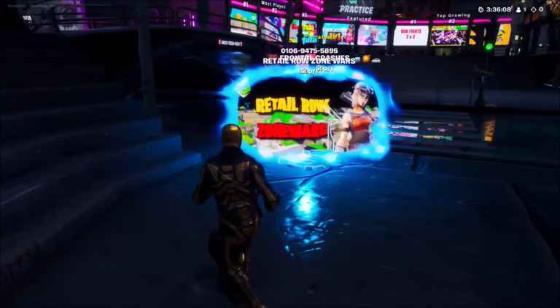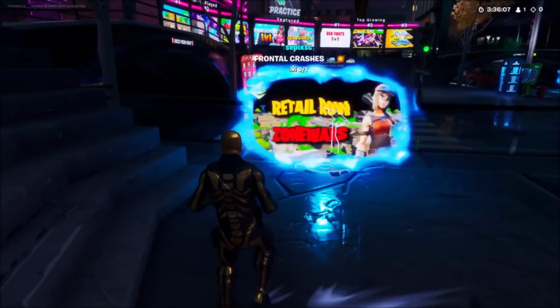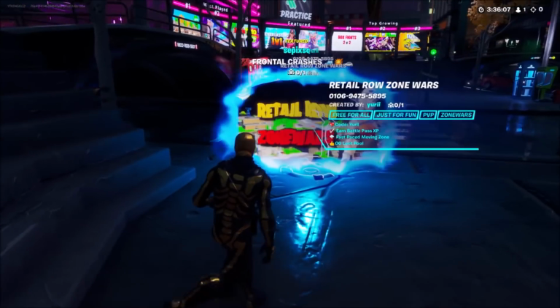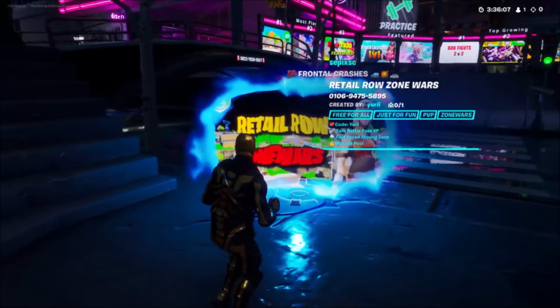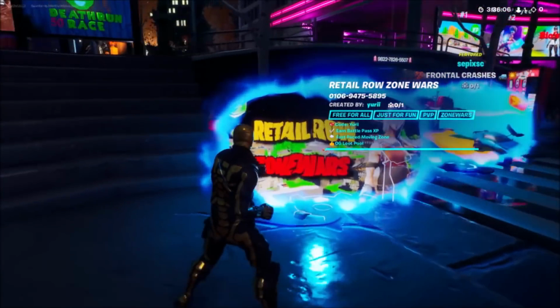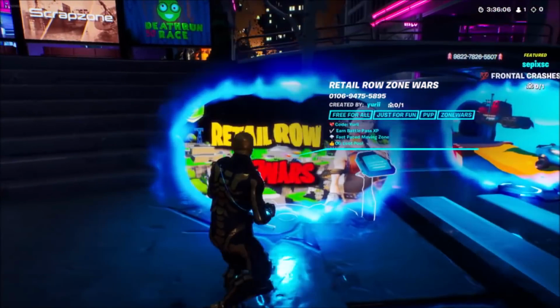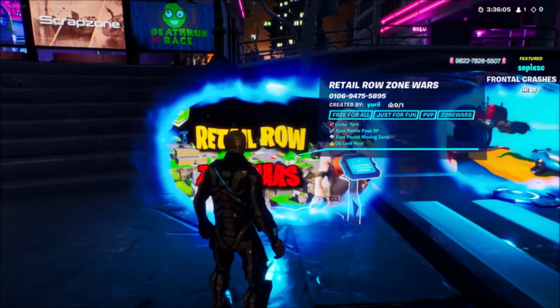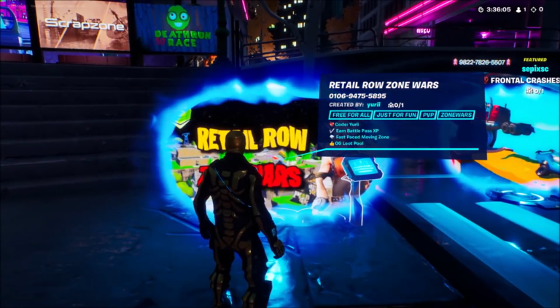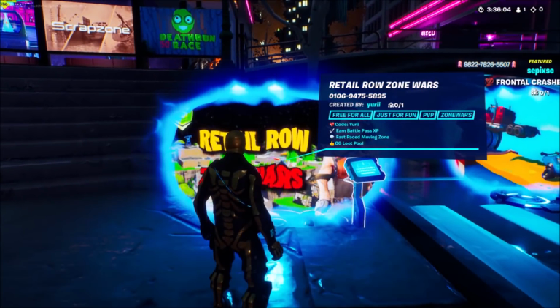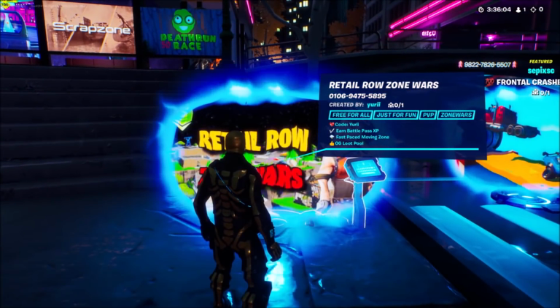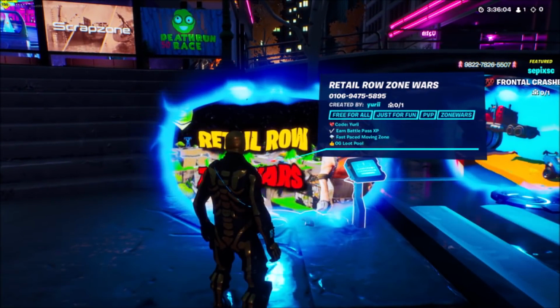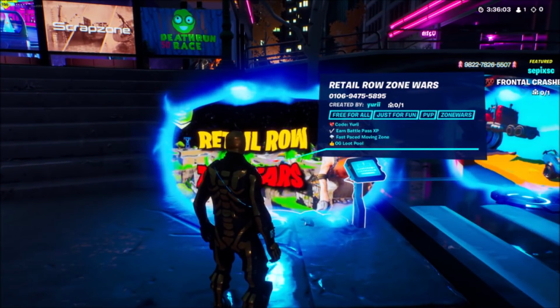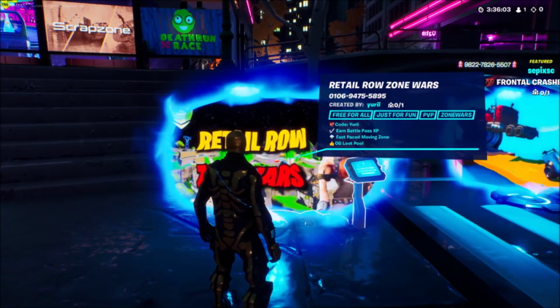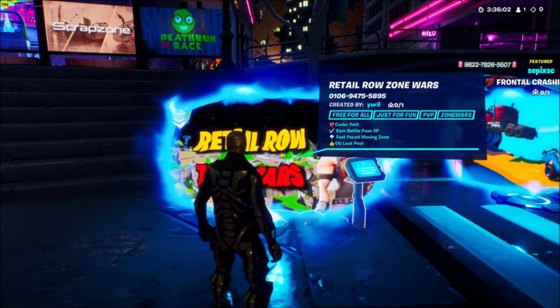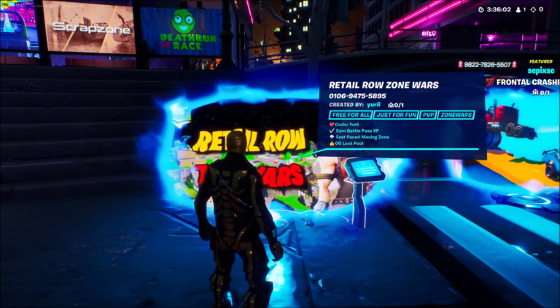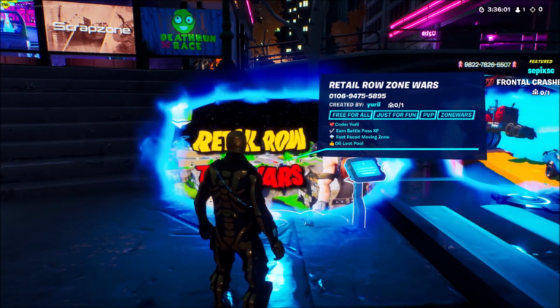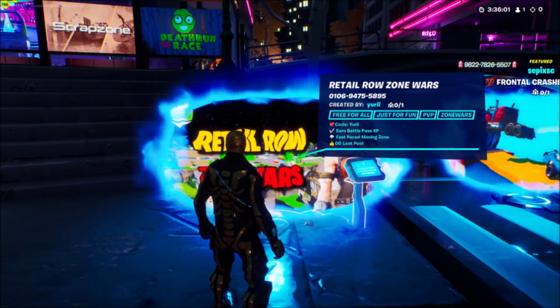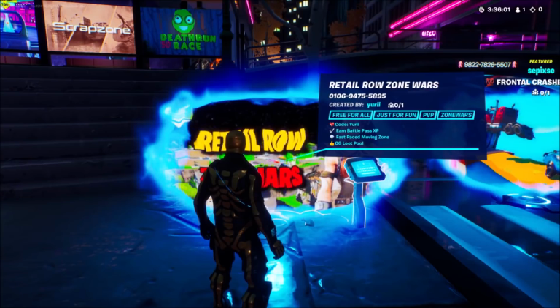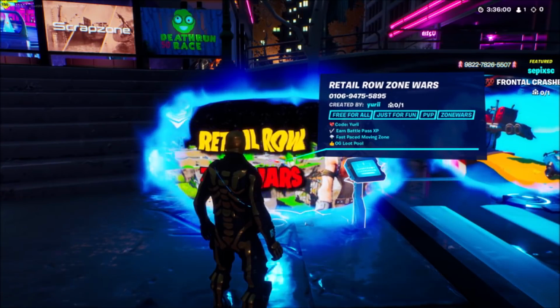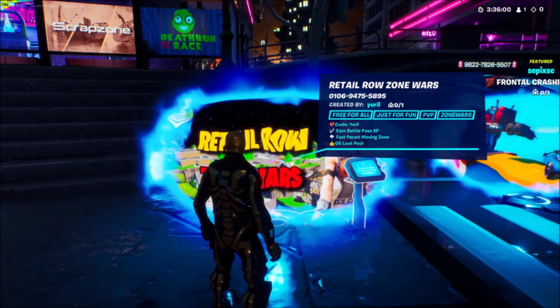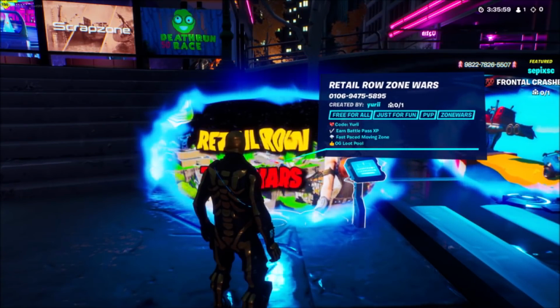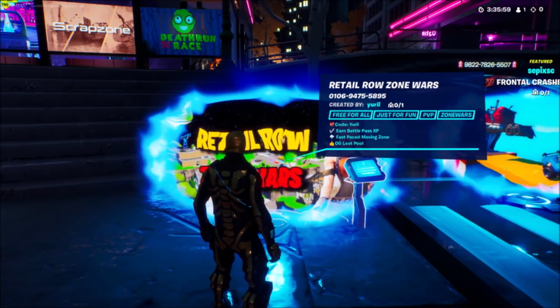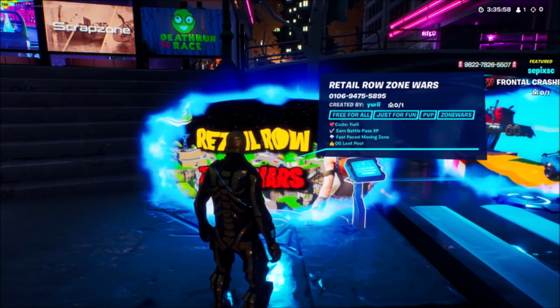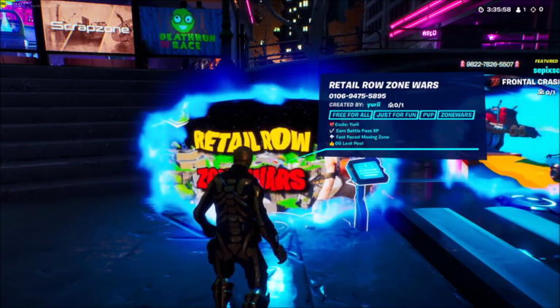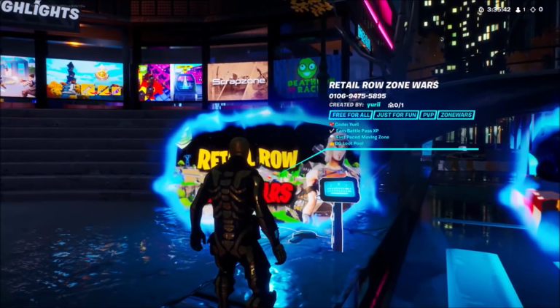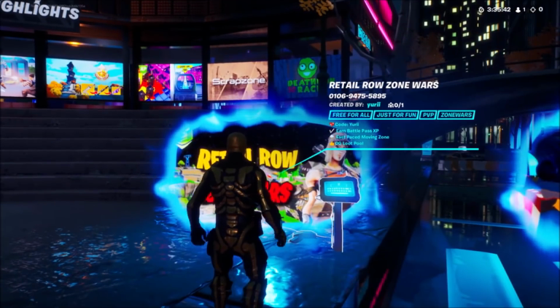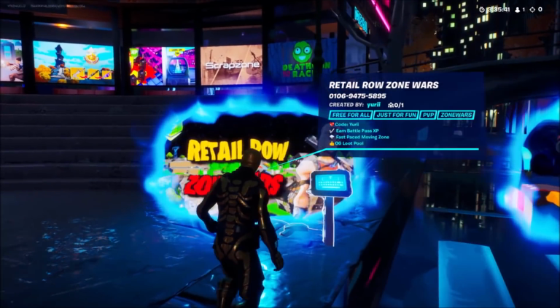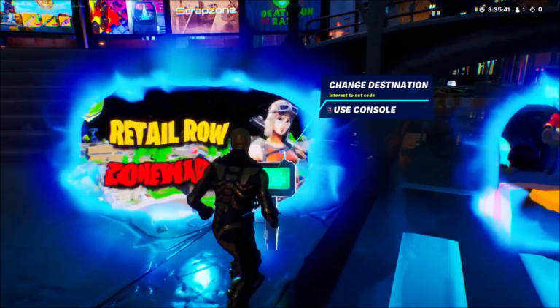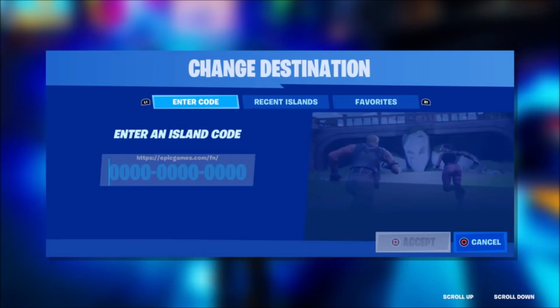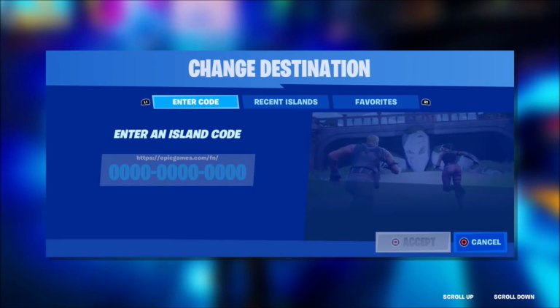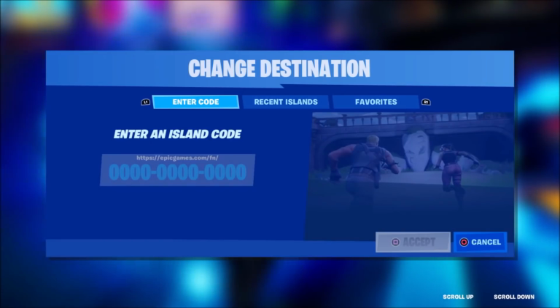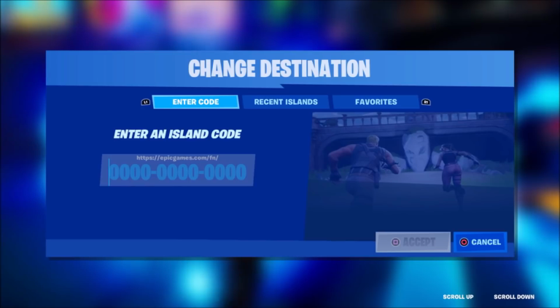Once you guys choose a portal, go ahead and enter in this map code right here. This map code can be found in the description below if you'd like to copy and paste it, or you can simply watch what I do on screen. Before you enter any codes, come over and press 'use console'.